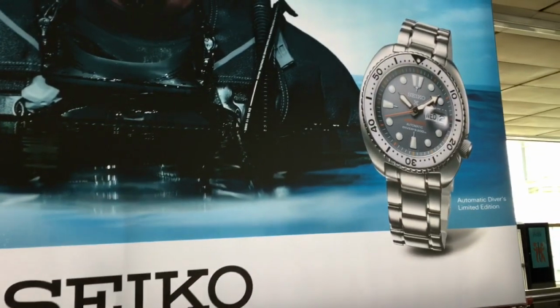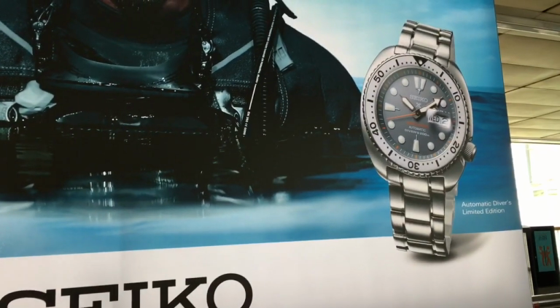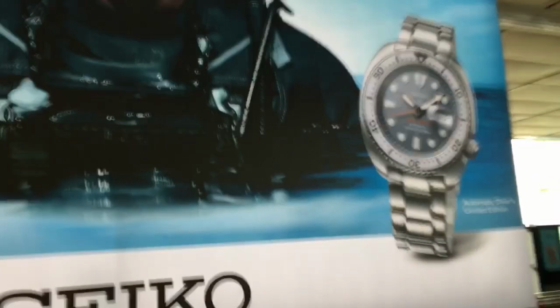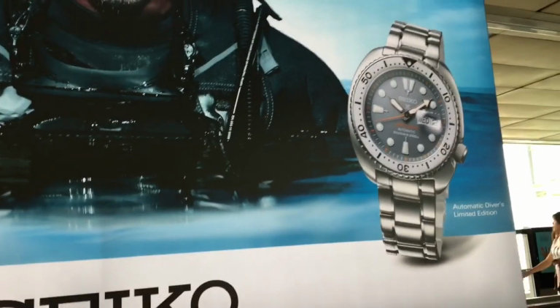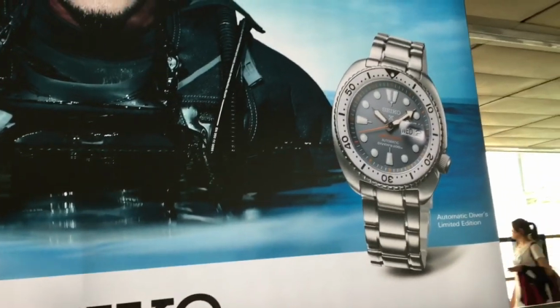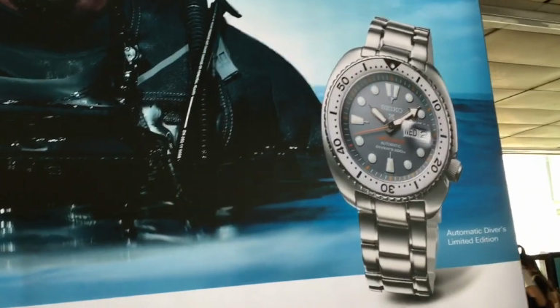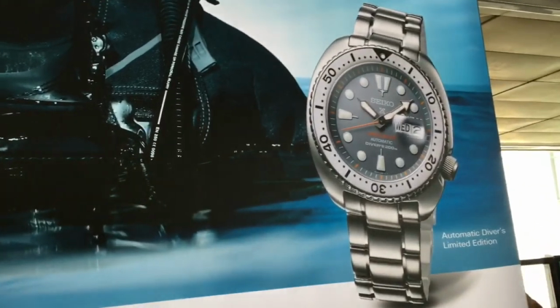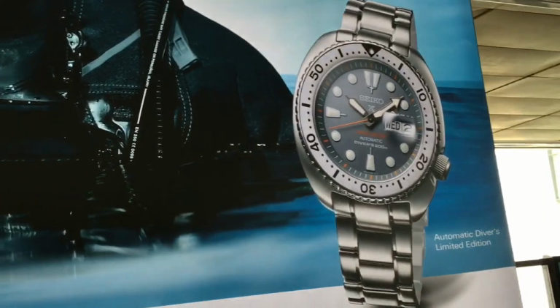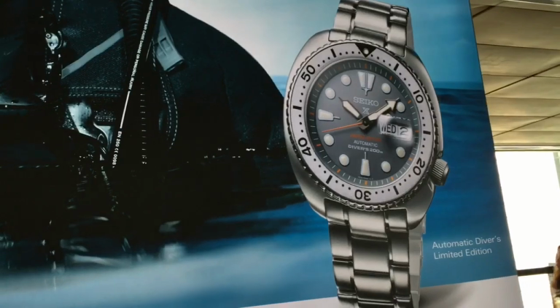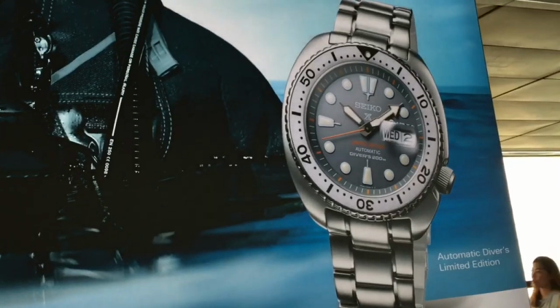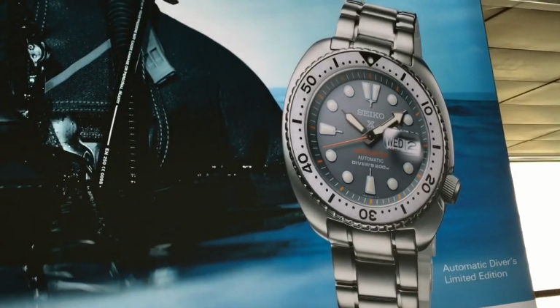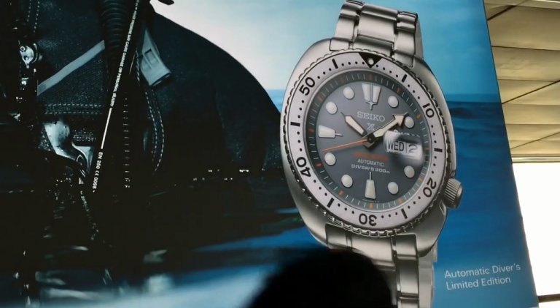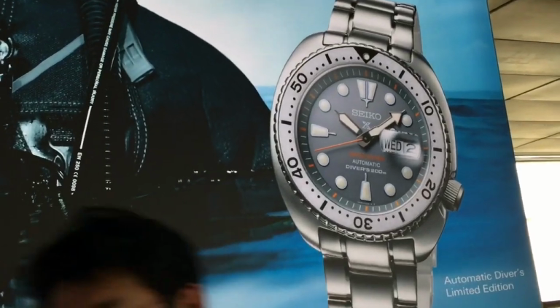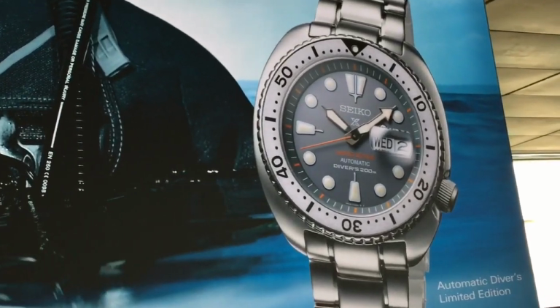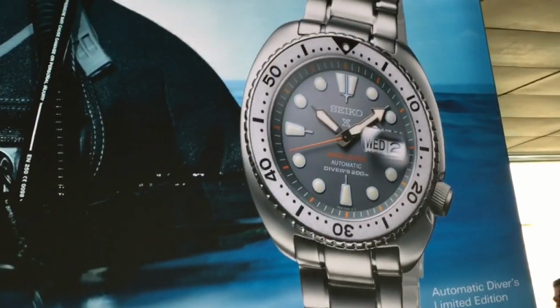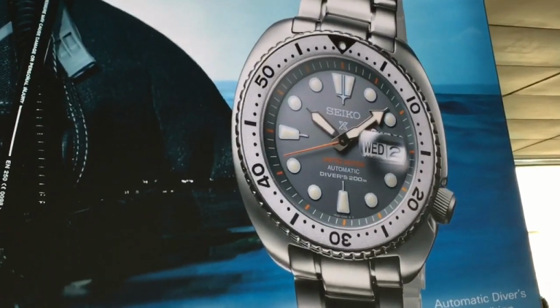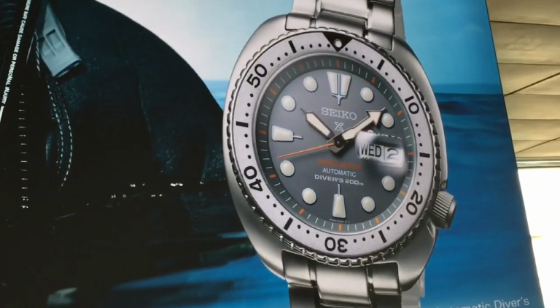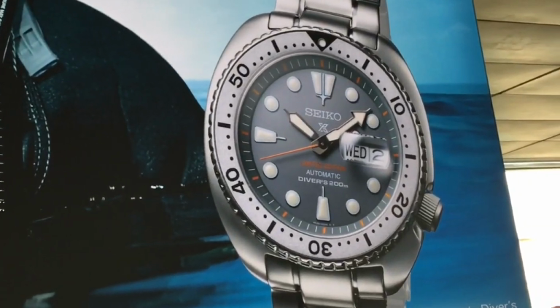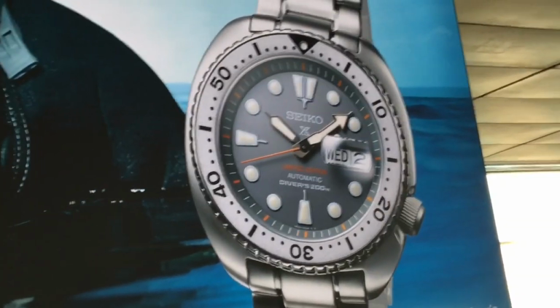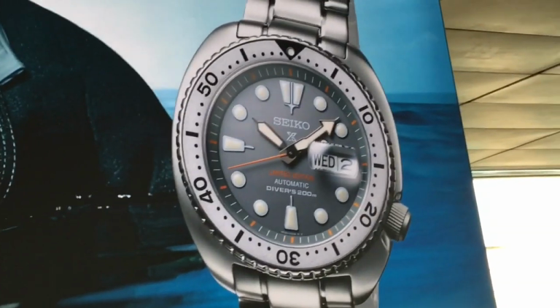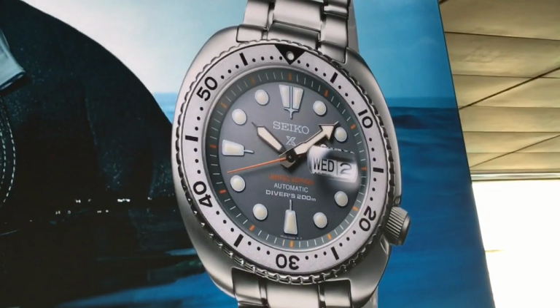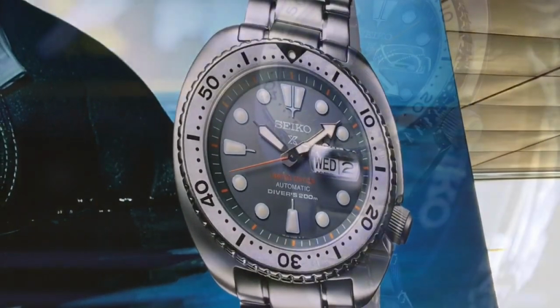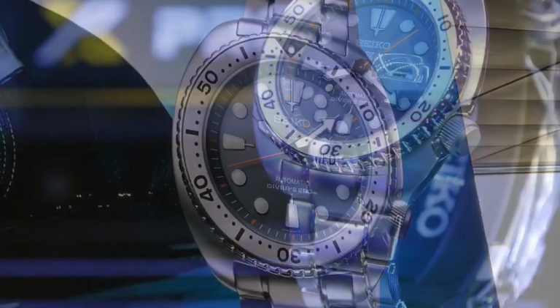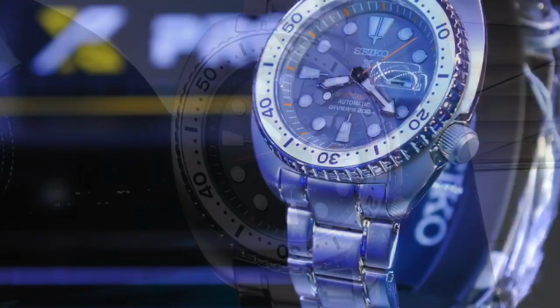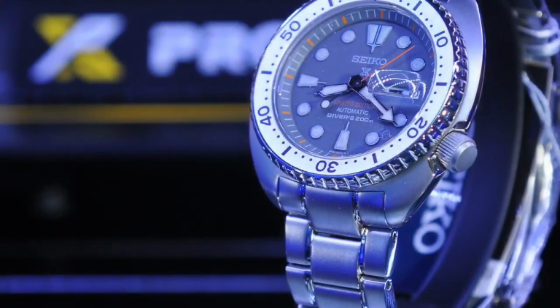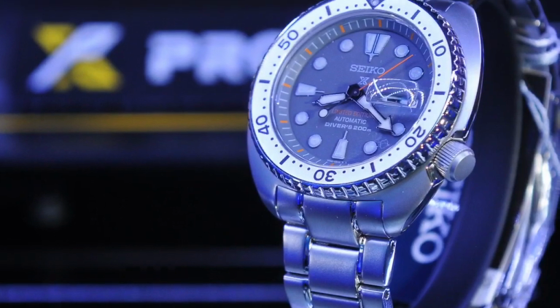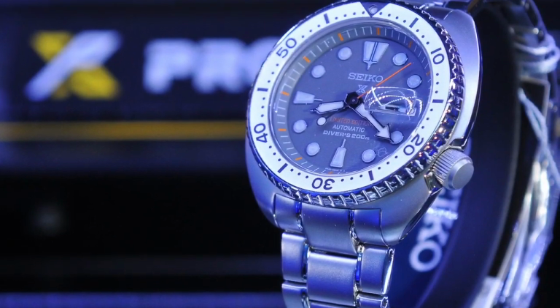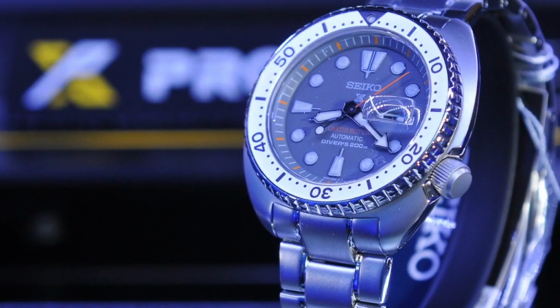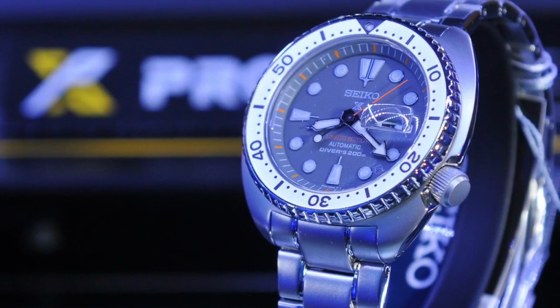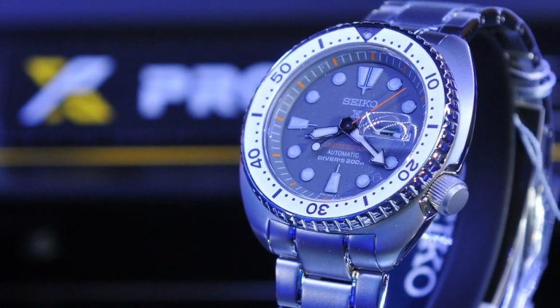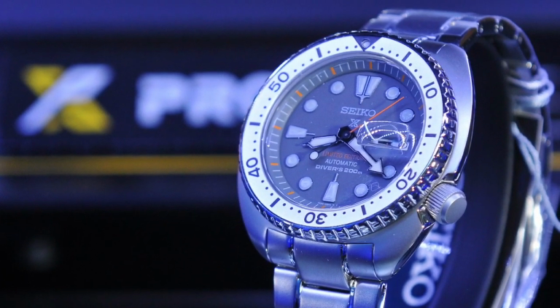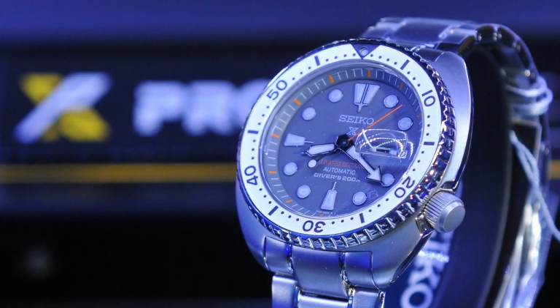It has an amazing looking orange second hand. It also has a slightly different configuration with the writing on the dial.